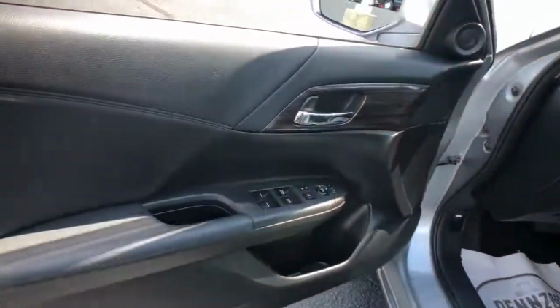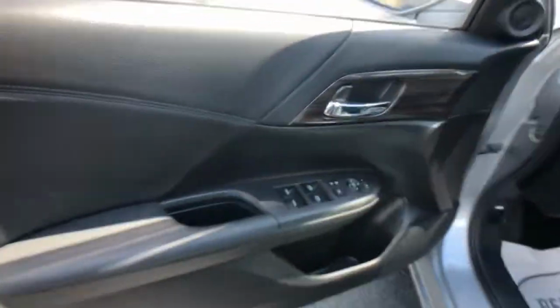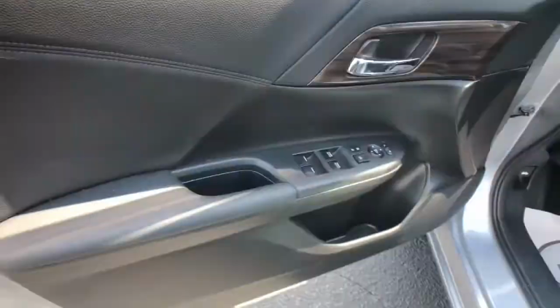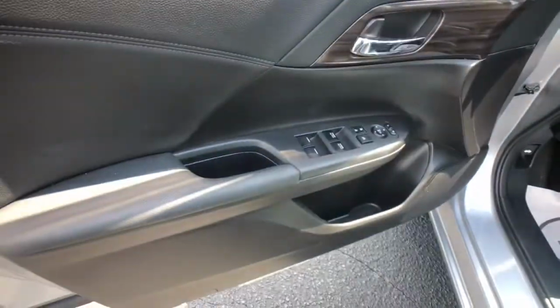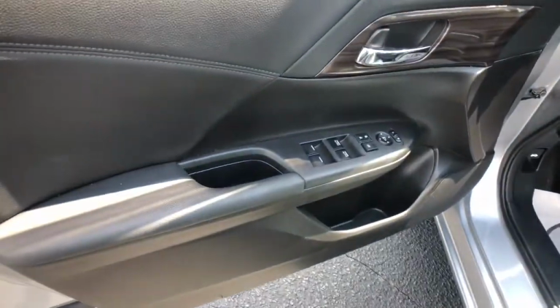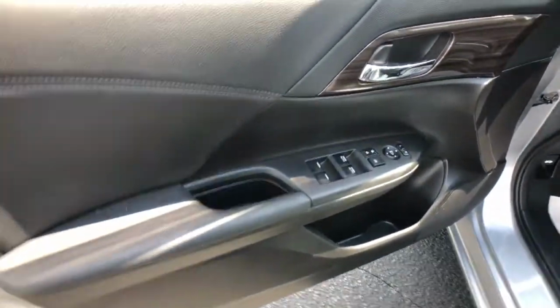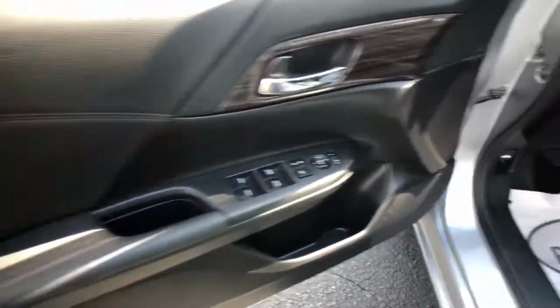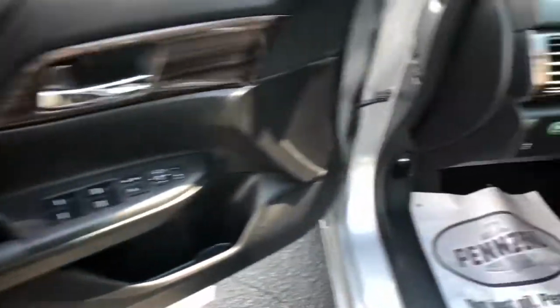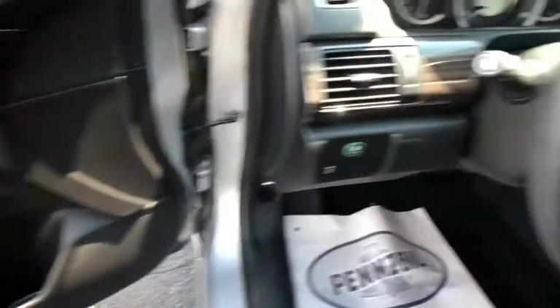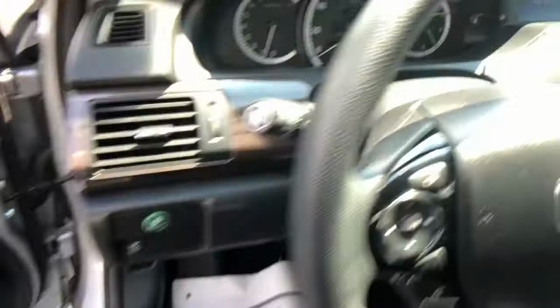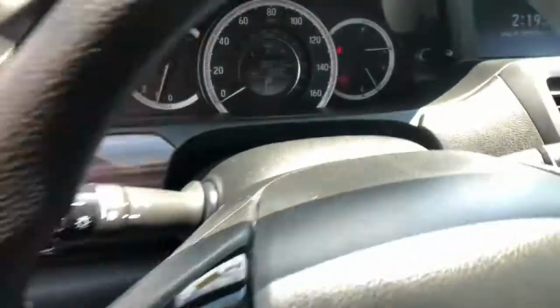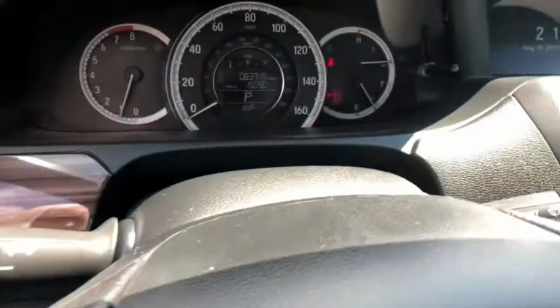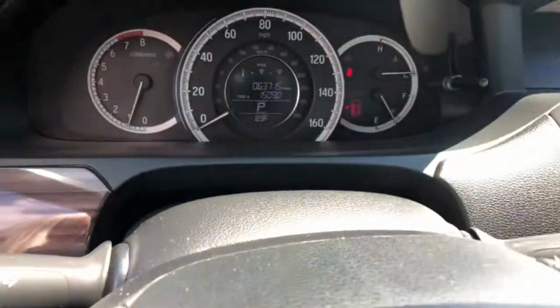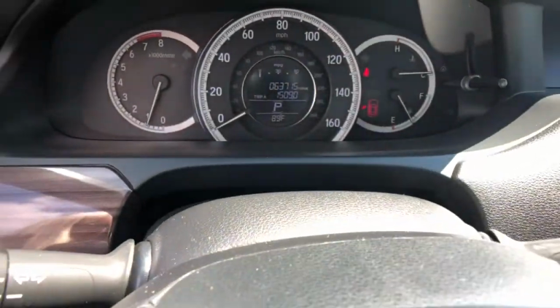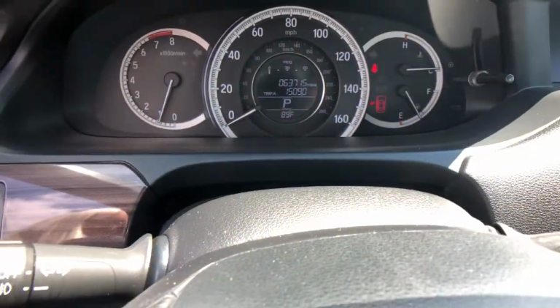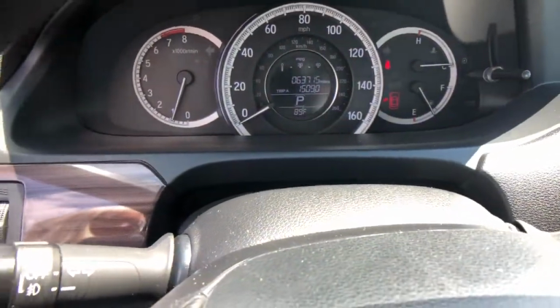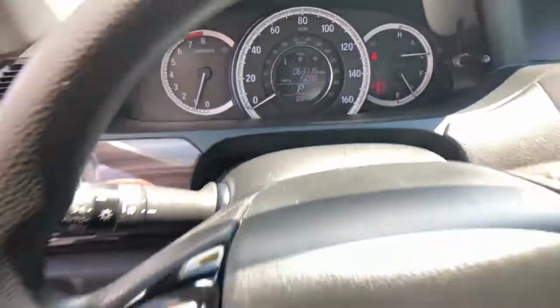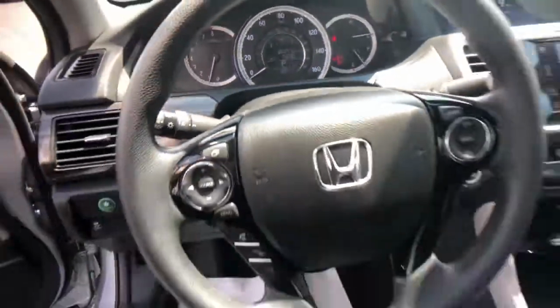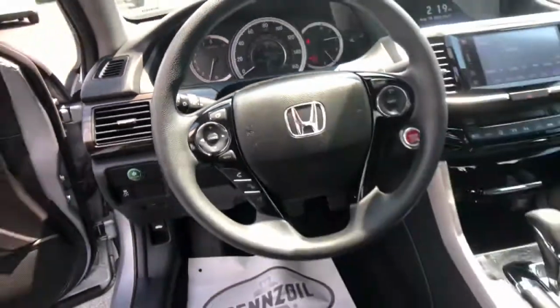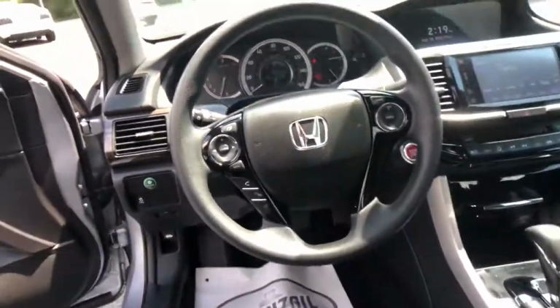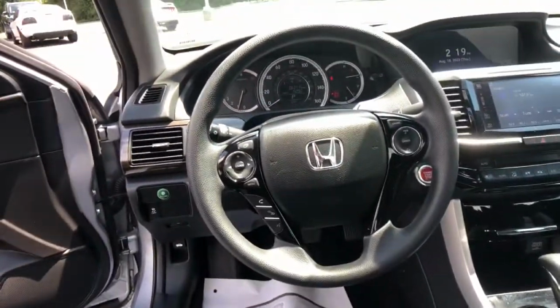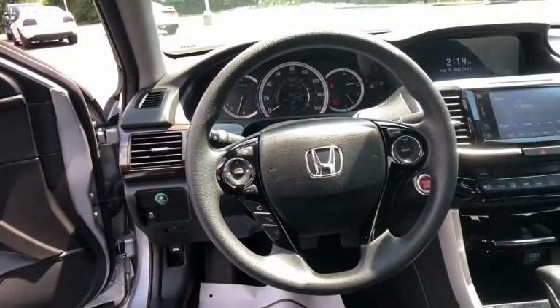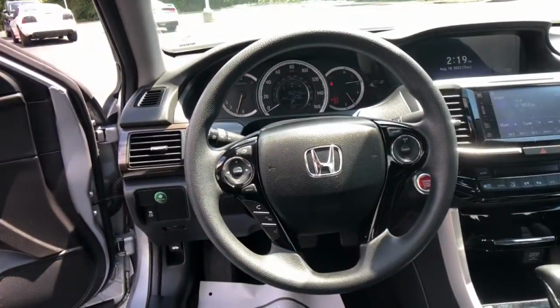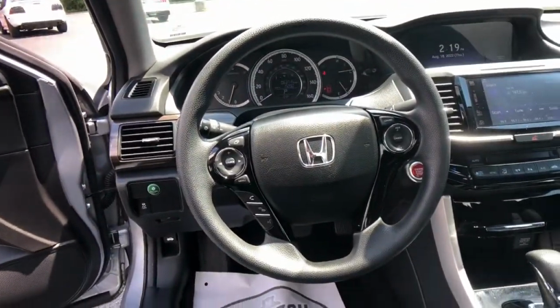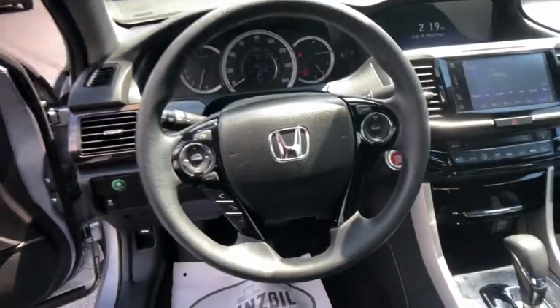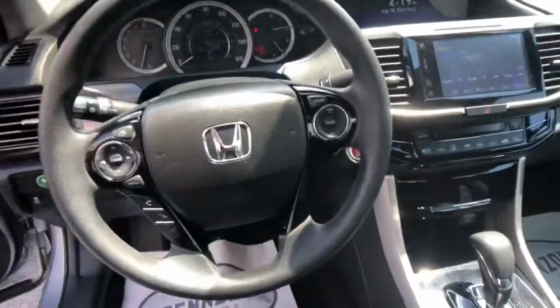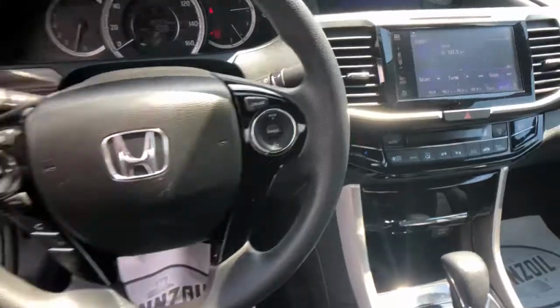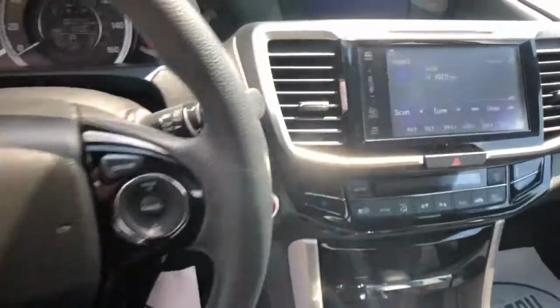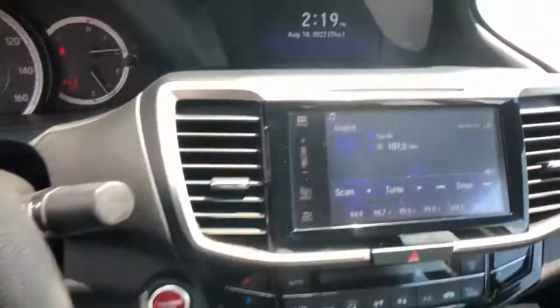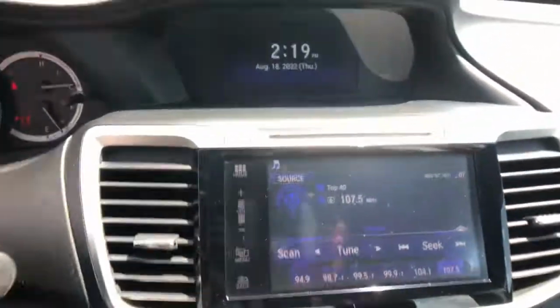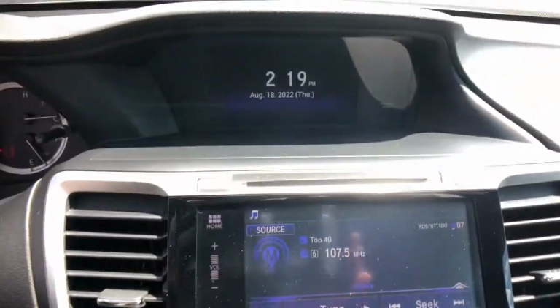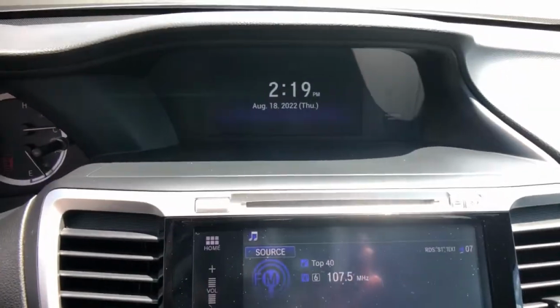These are just some of the great options this vehicle comes with: sunroof, moonroof, keyless entry, iPod, MP3 input, backup camera, fog lamps.